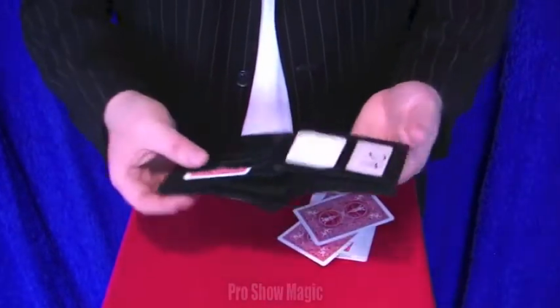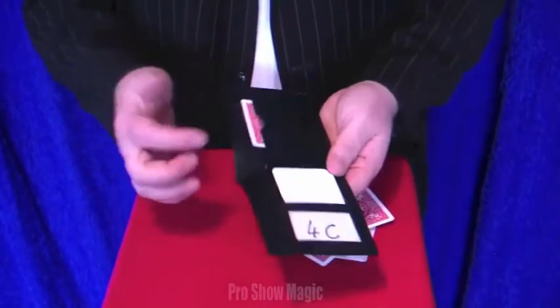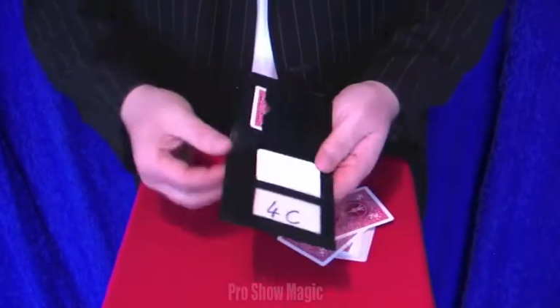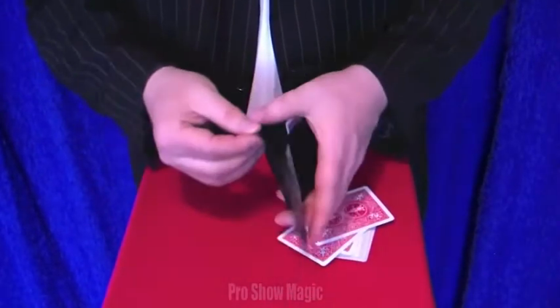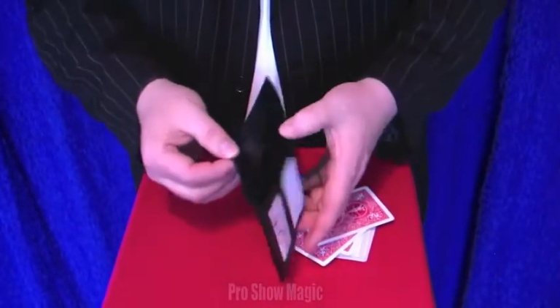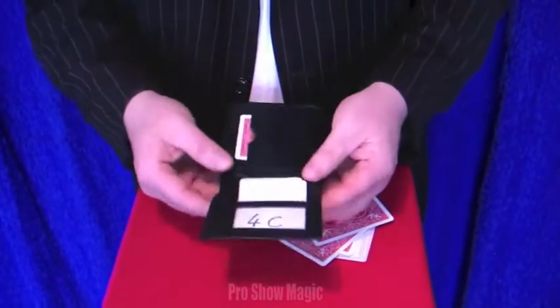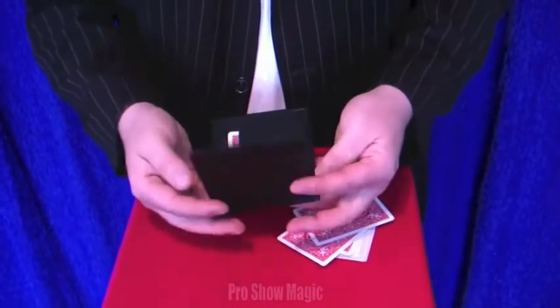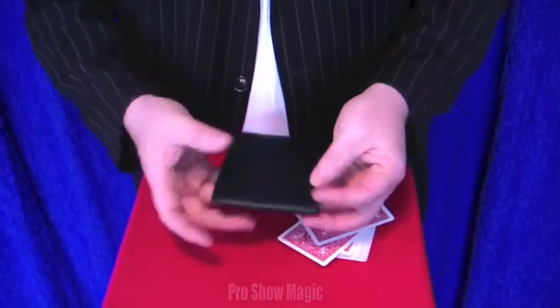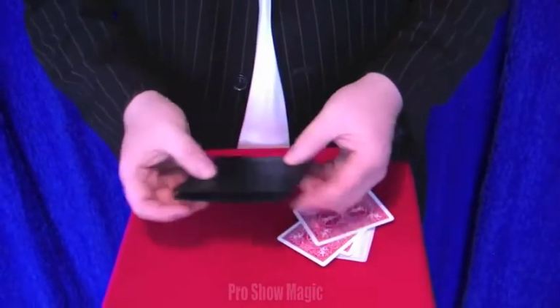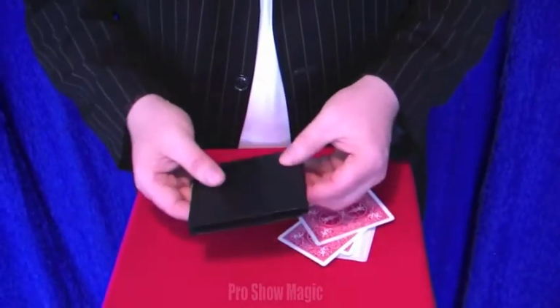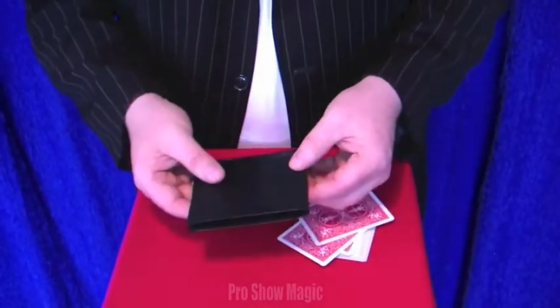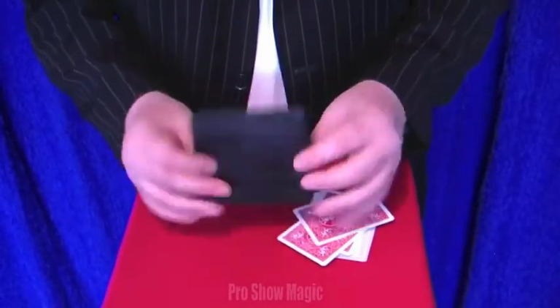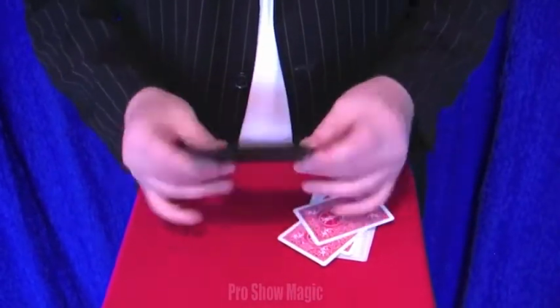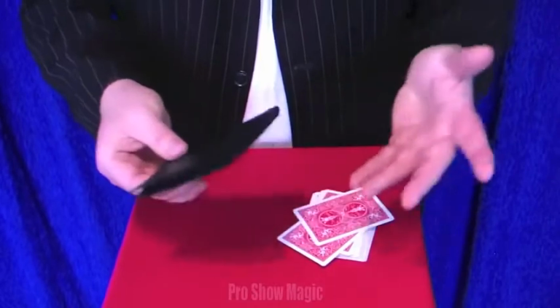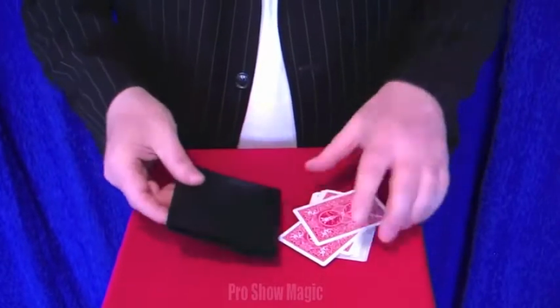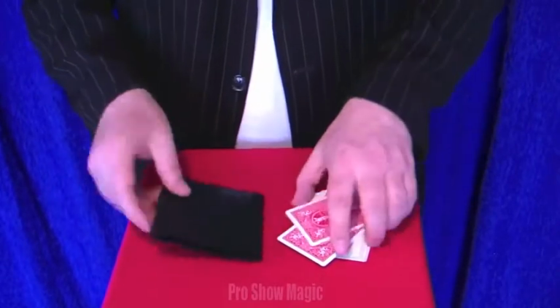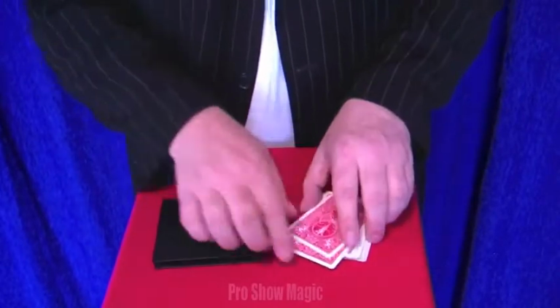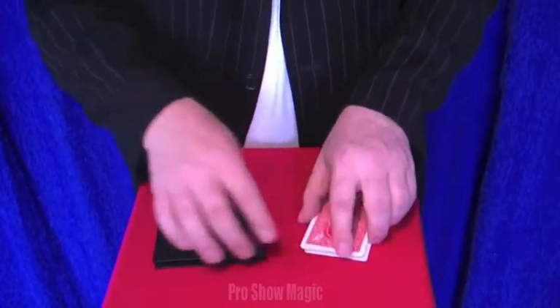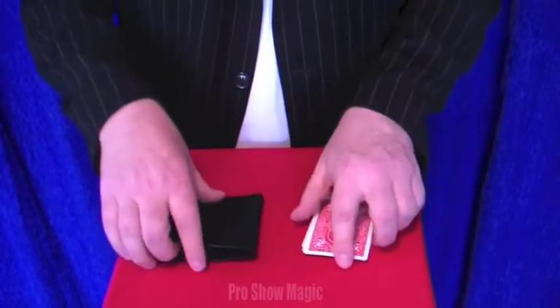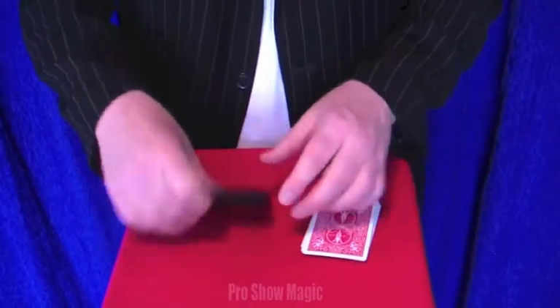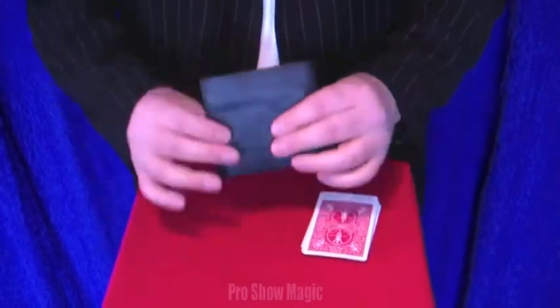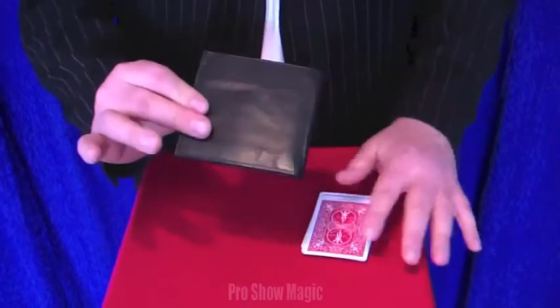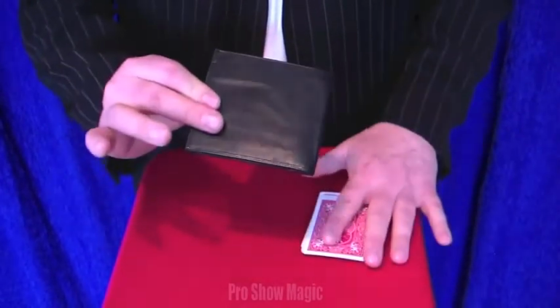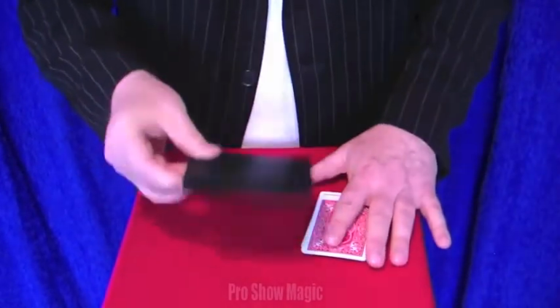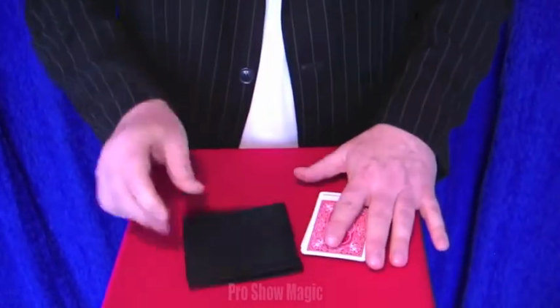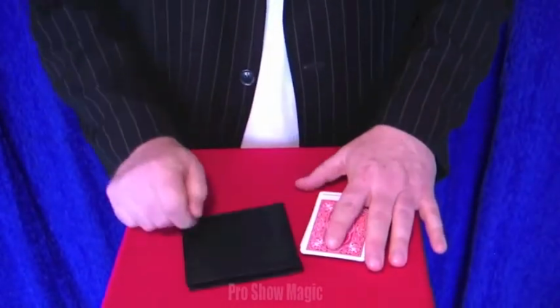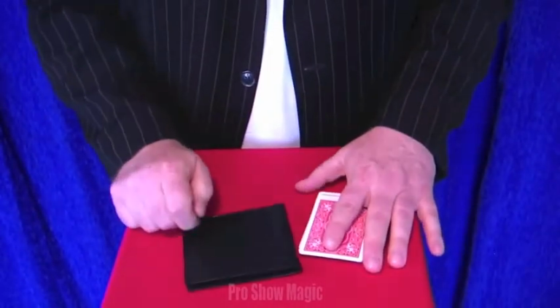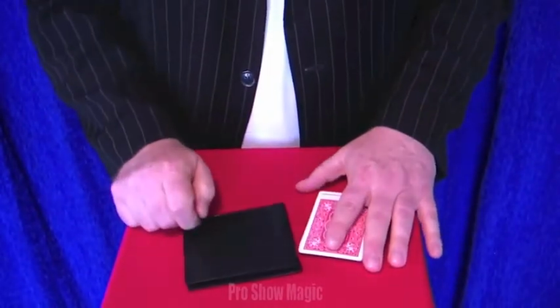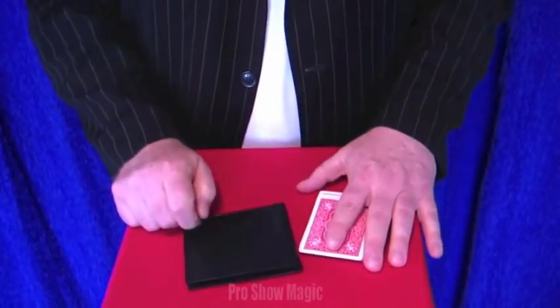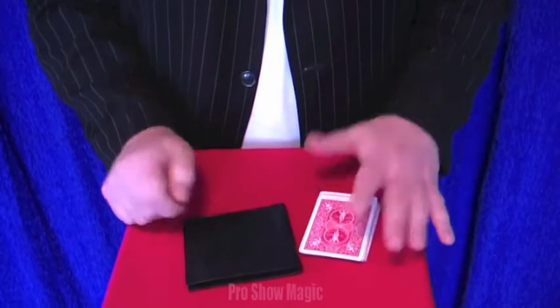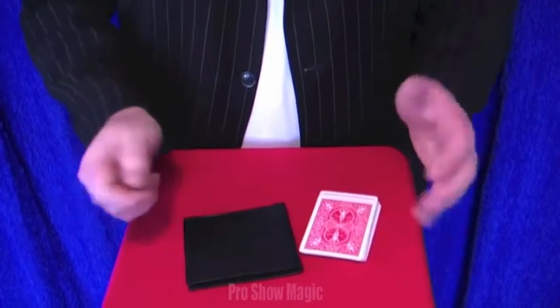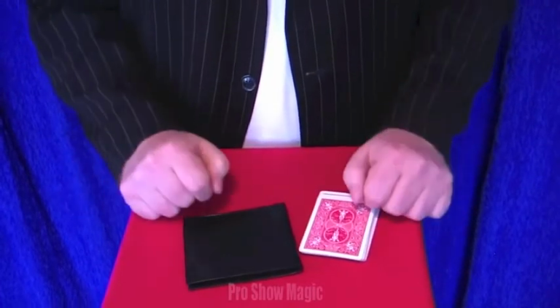It does have another couple of features inside, and it comes with full instructions. That's the ProShow Wallet by ProShow Magic.